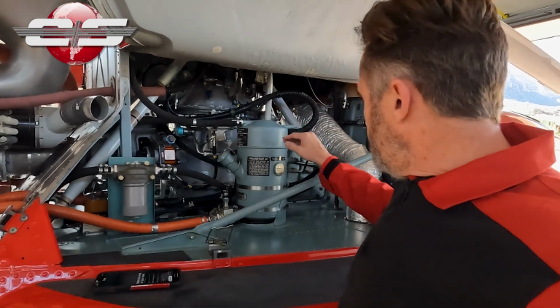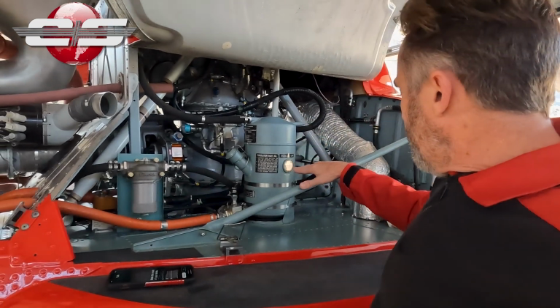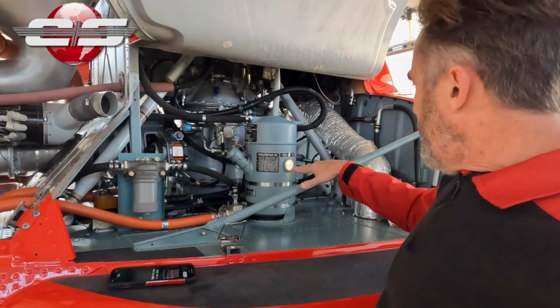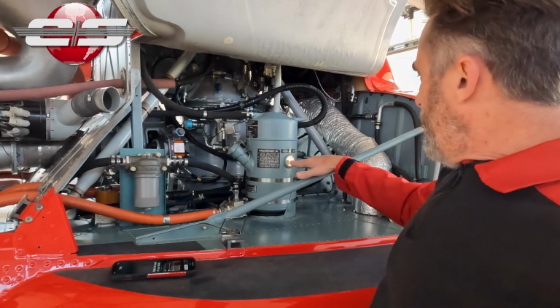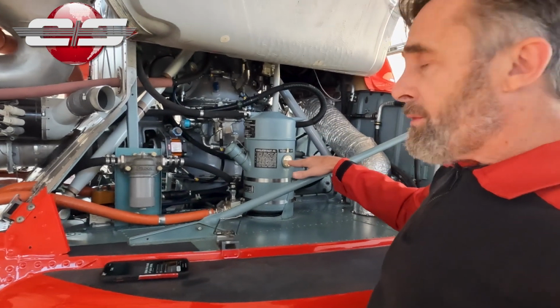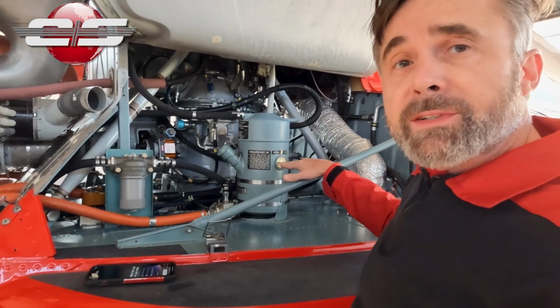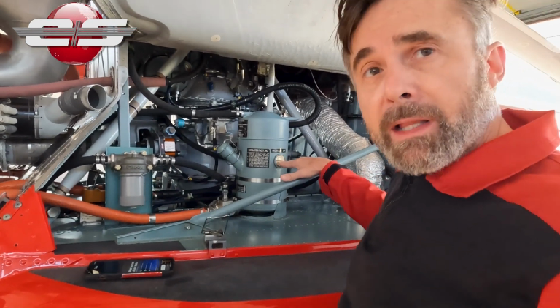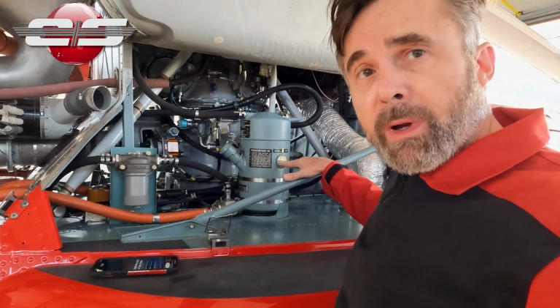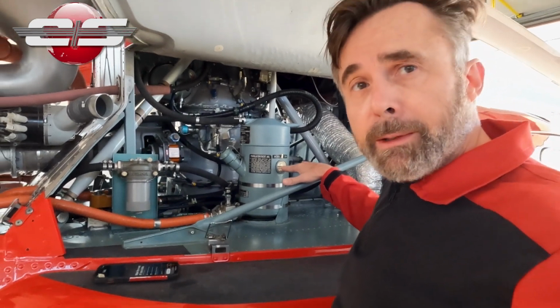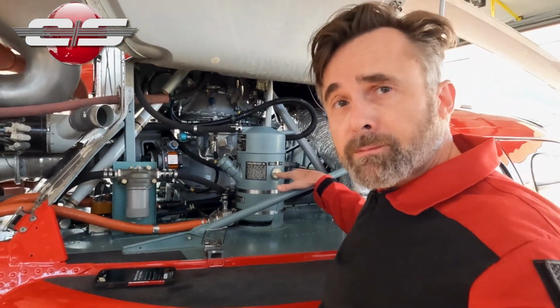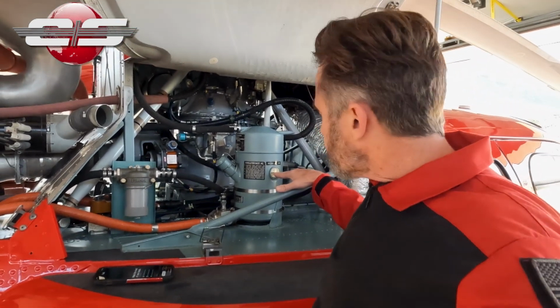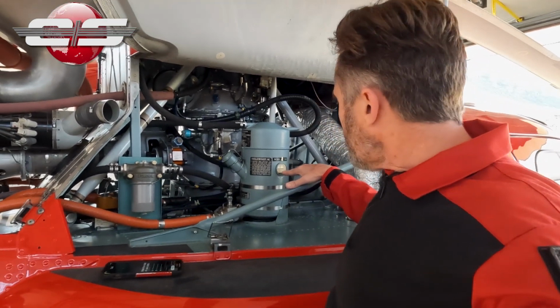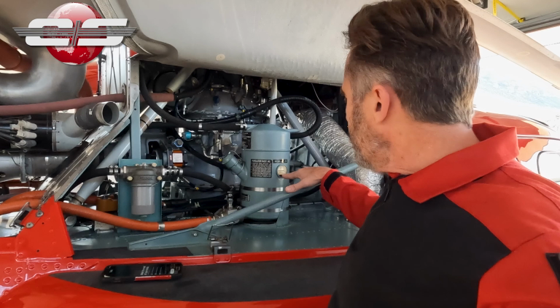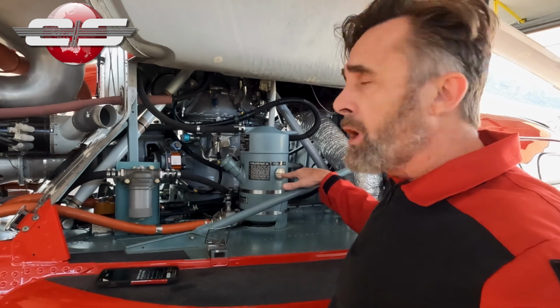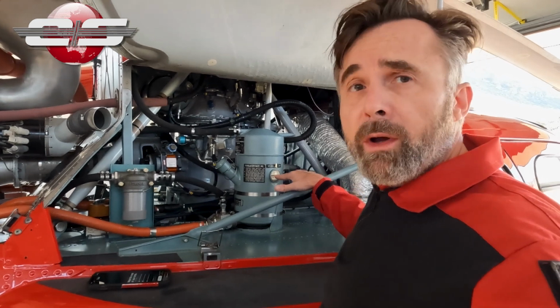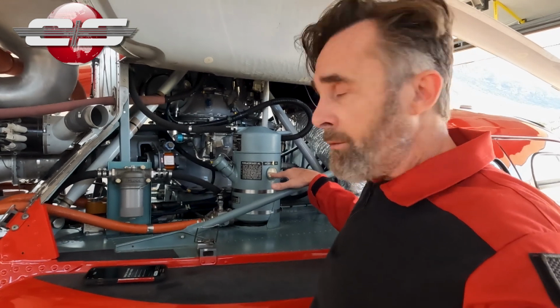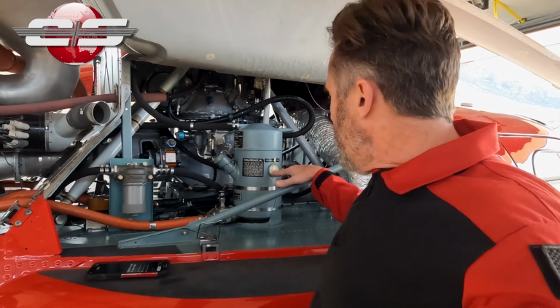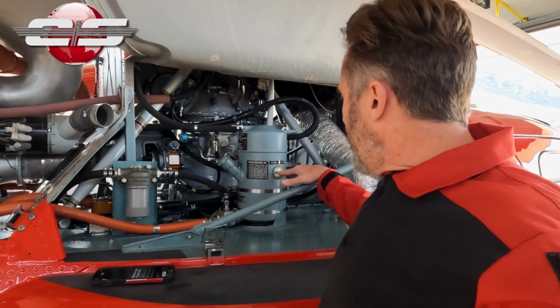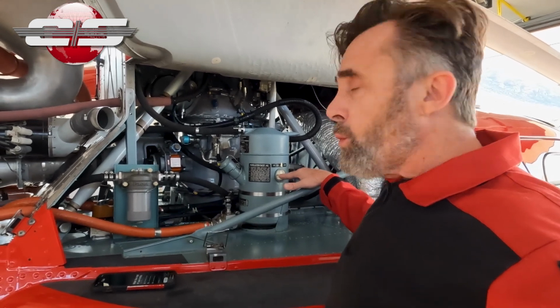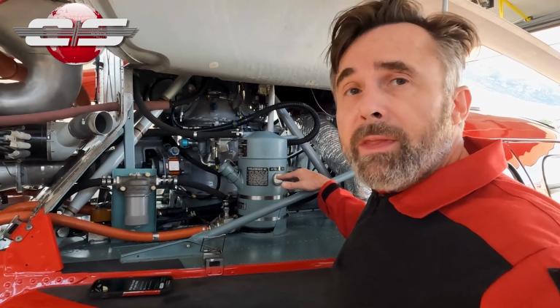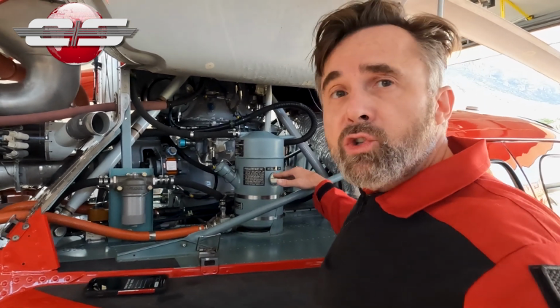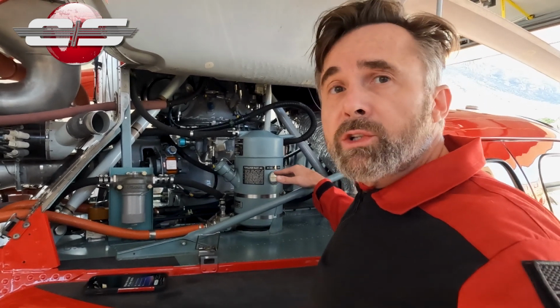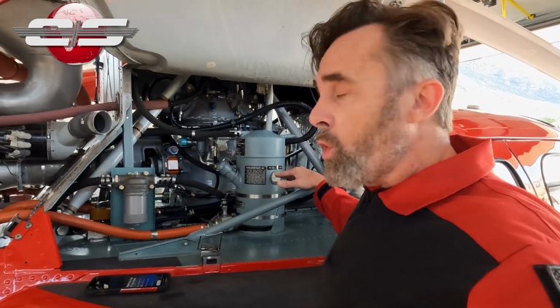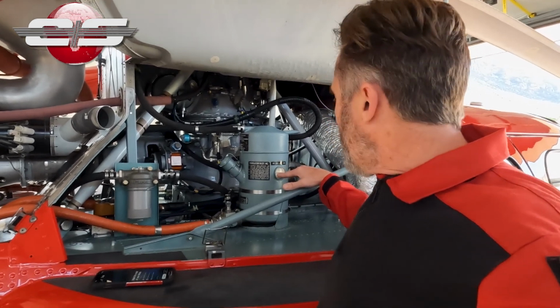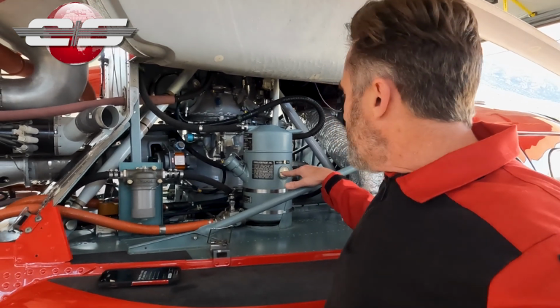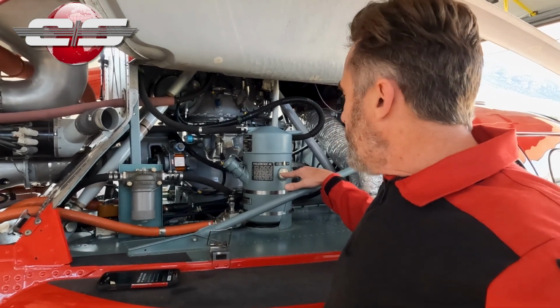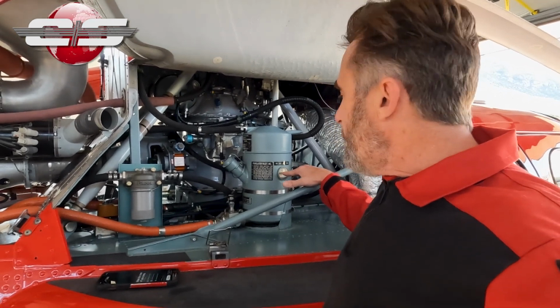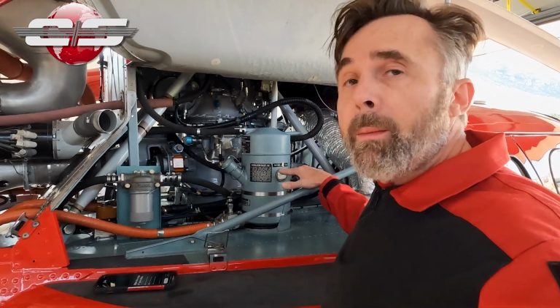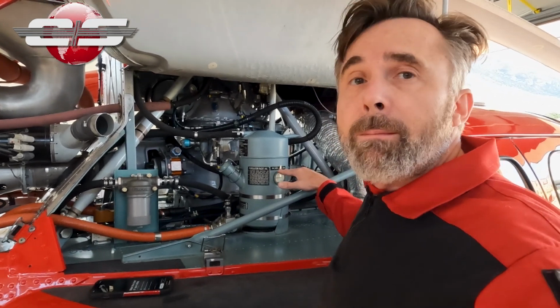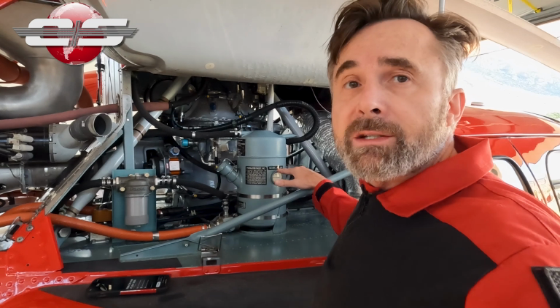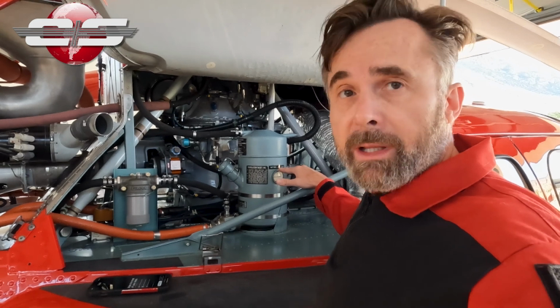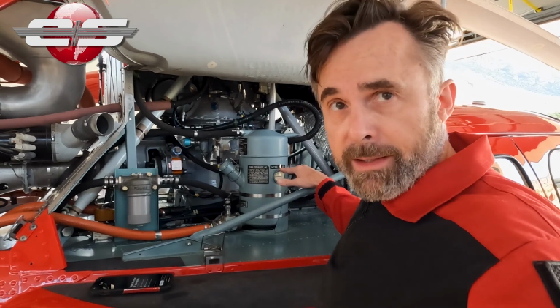First of all, we have our sight glass right here. It gives us our oil level, and when the engine oil is warm, we want to see it between the minimum and maximum lines.